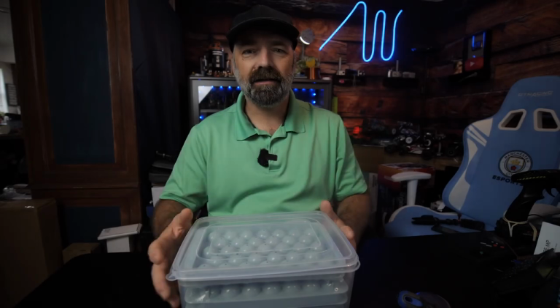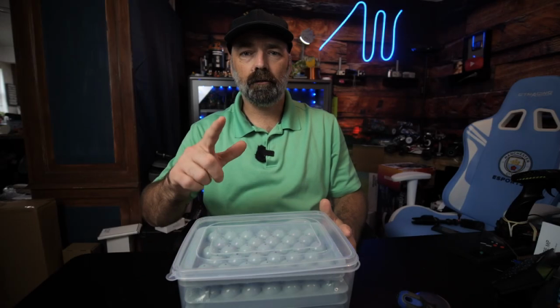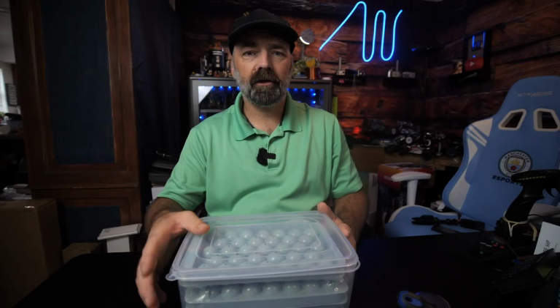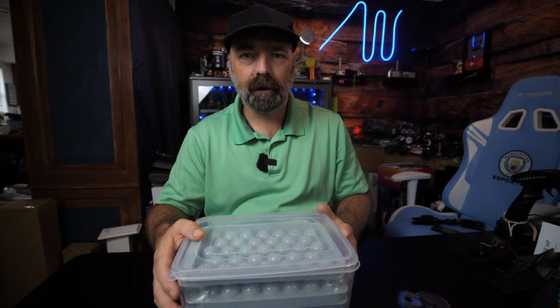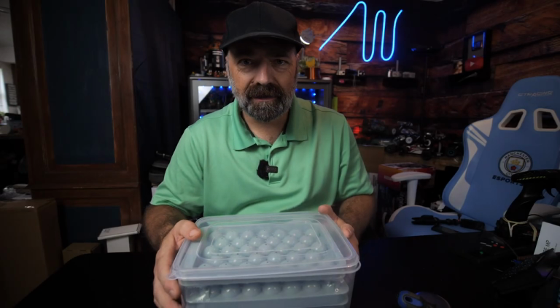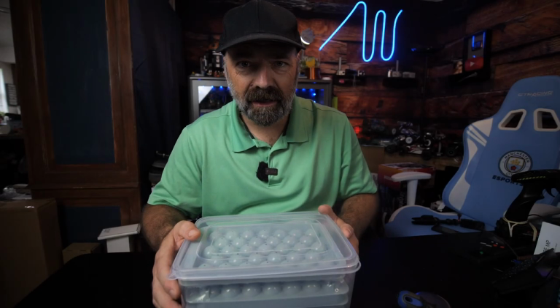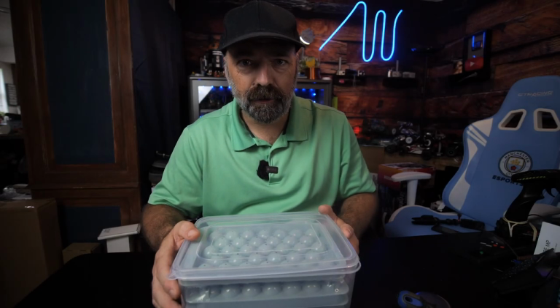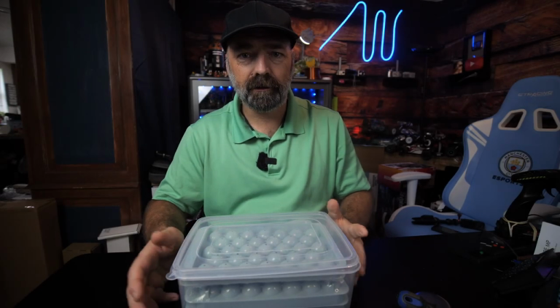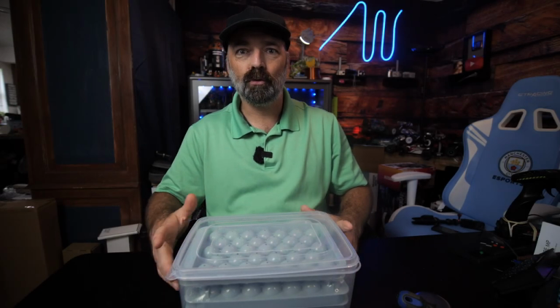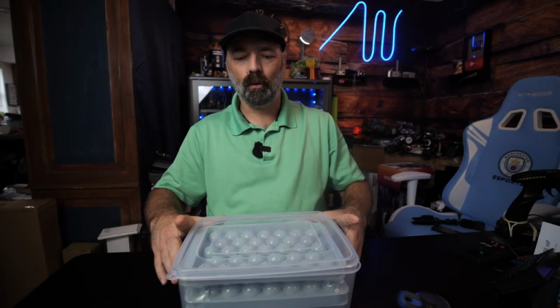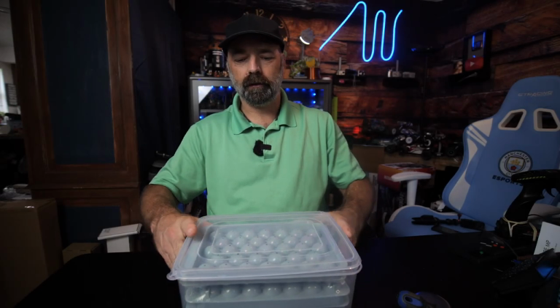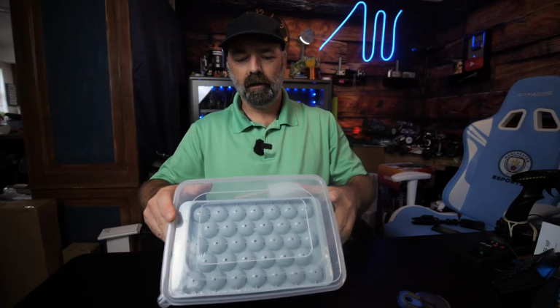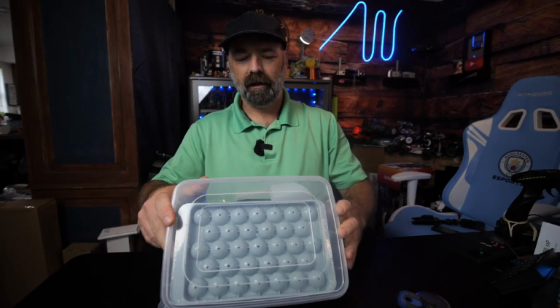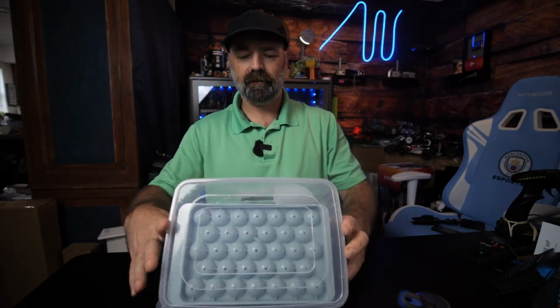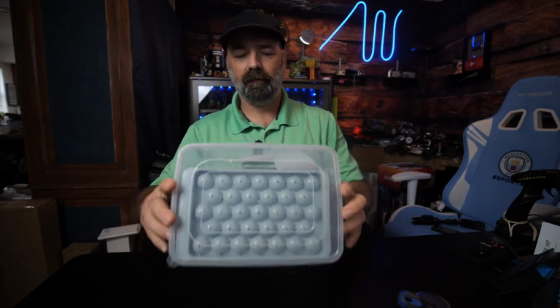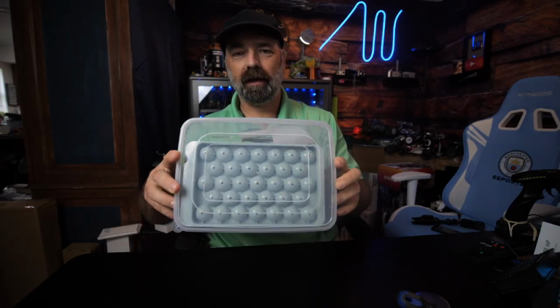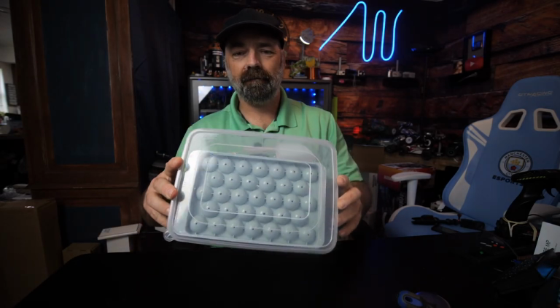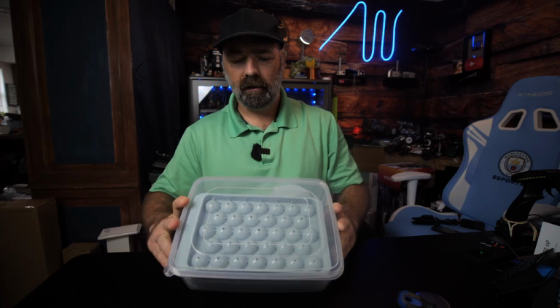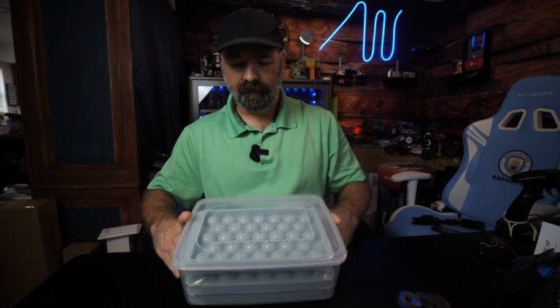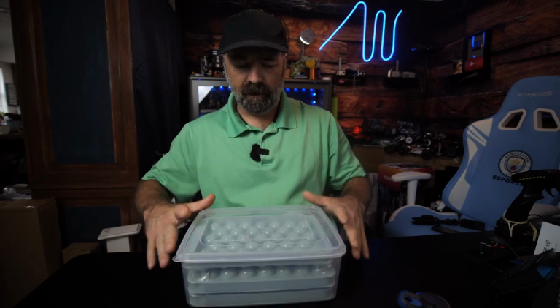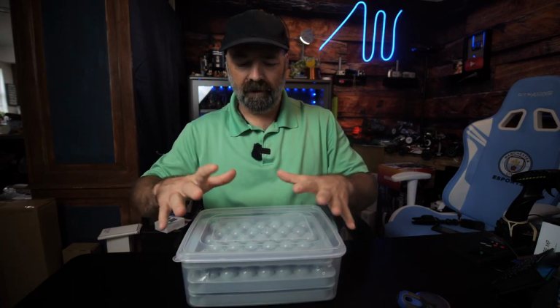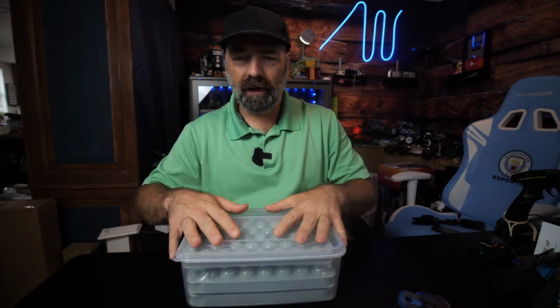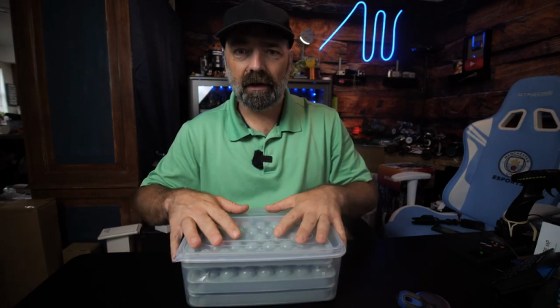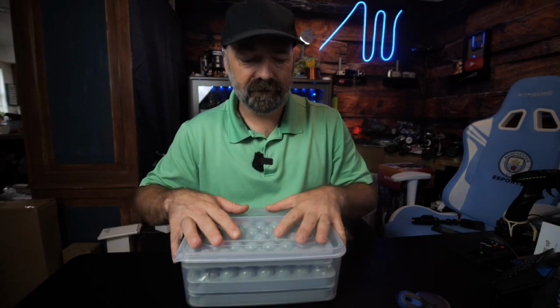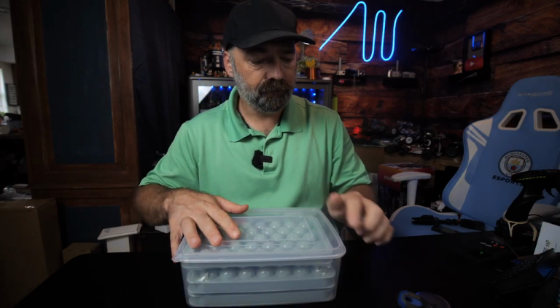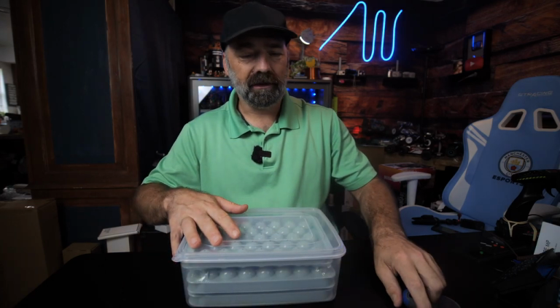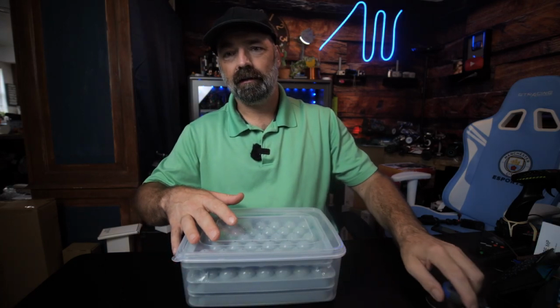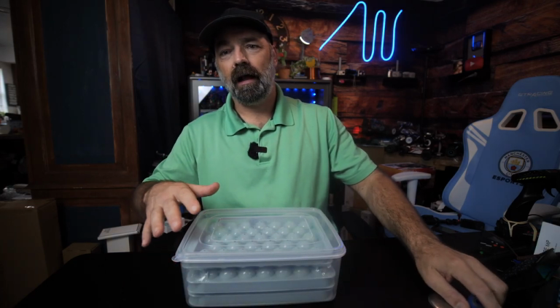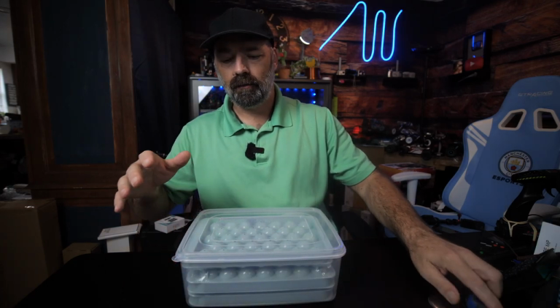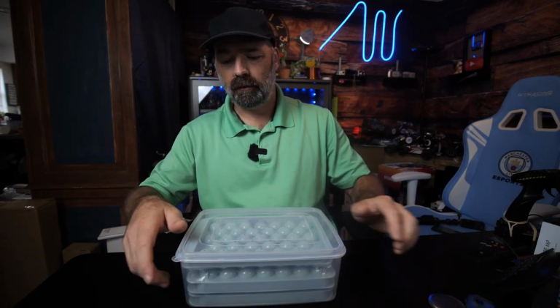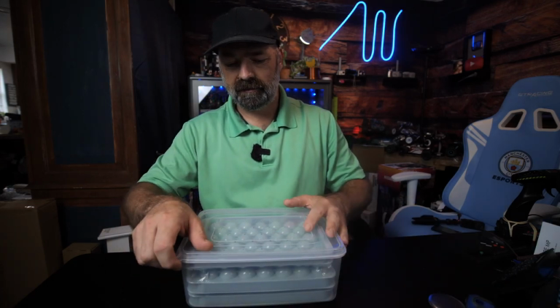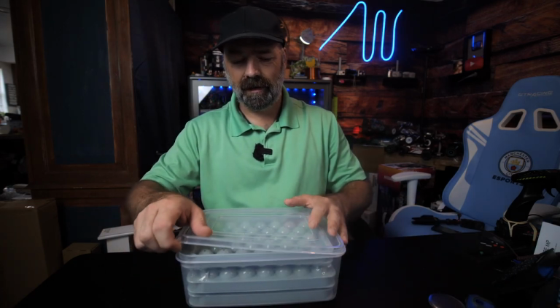Today we're going to be talking about ice, ice, baby — too cold. And that's right, we have round ice cube trays. How cool is that?